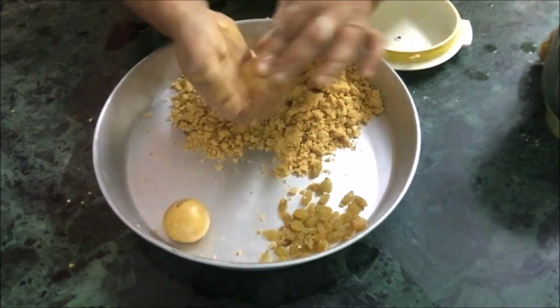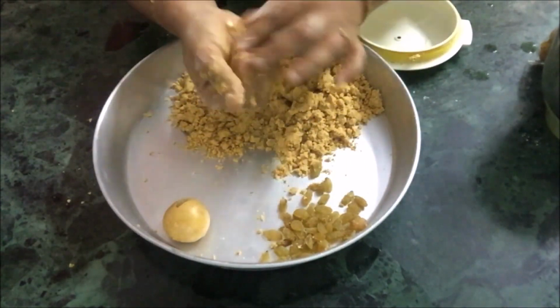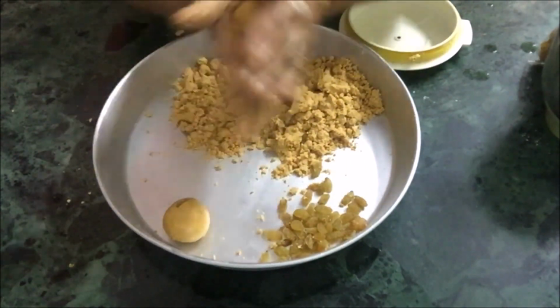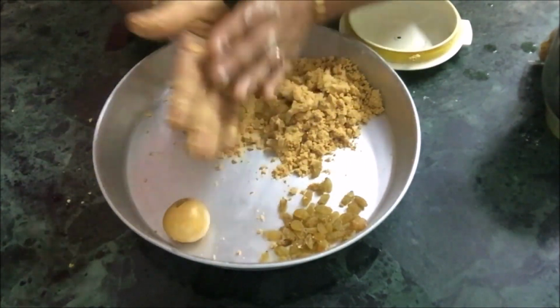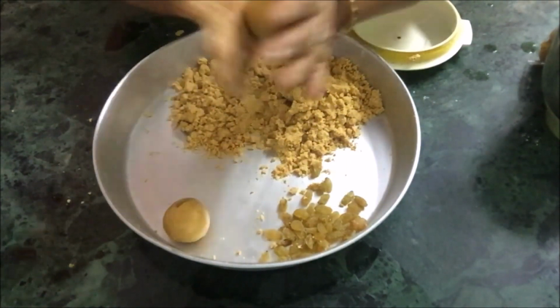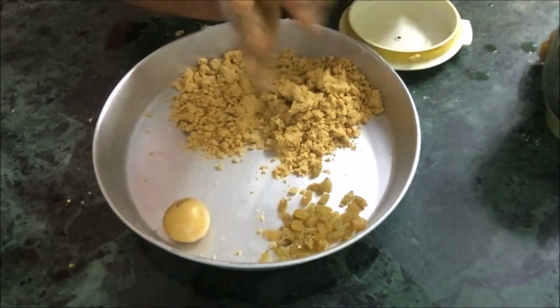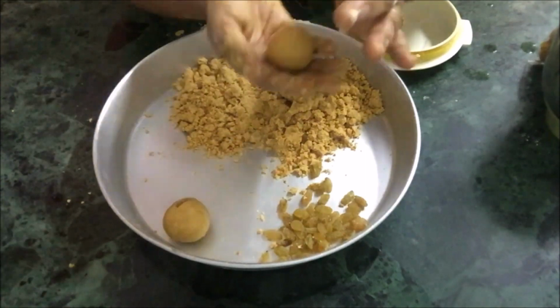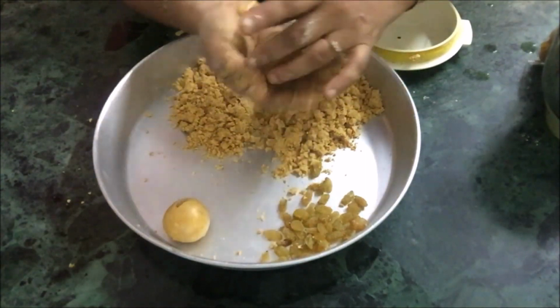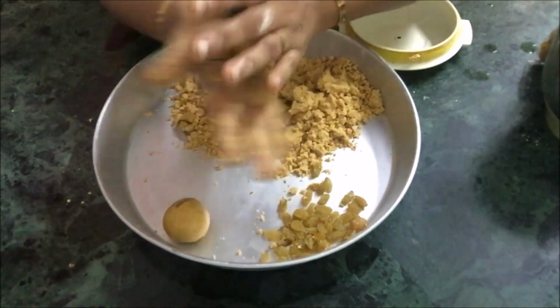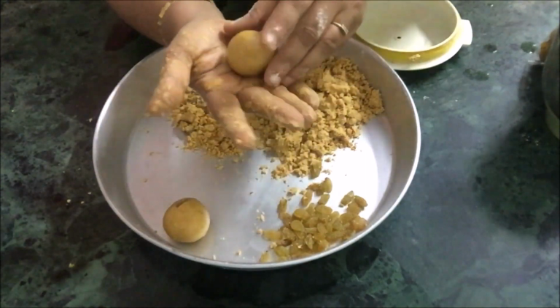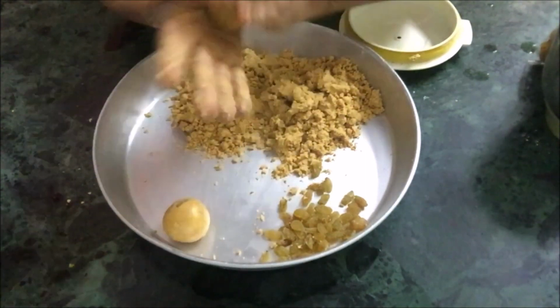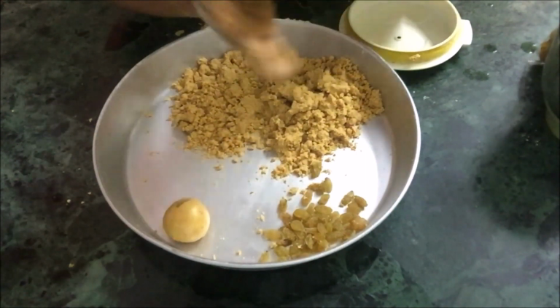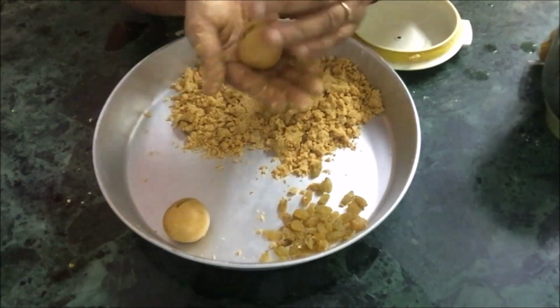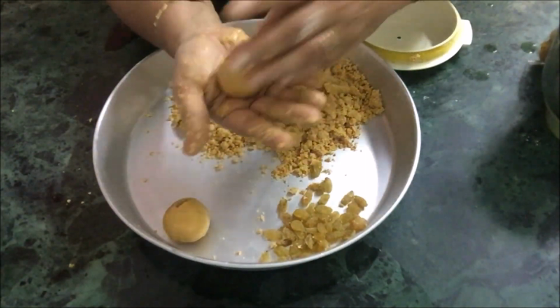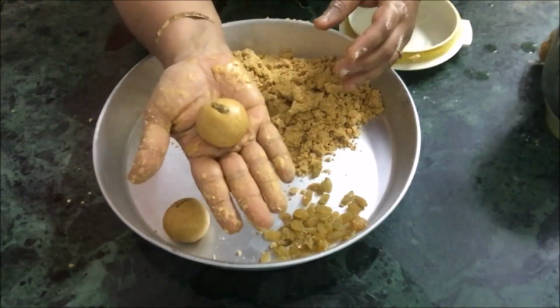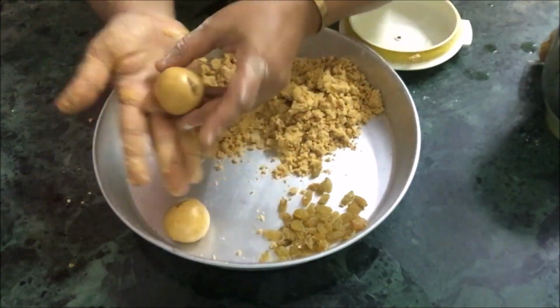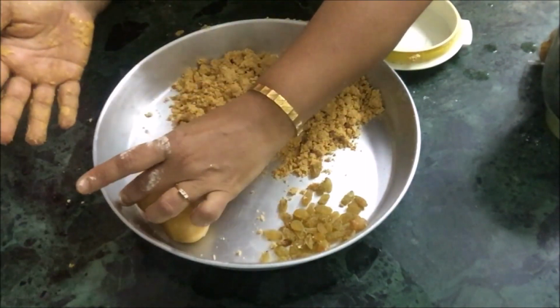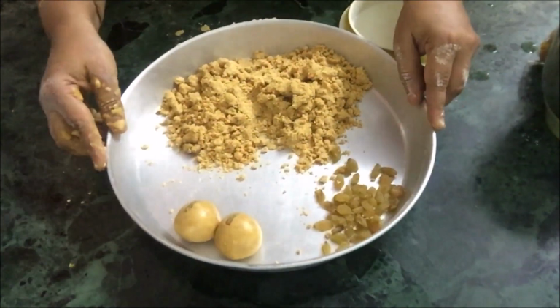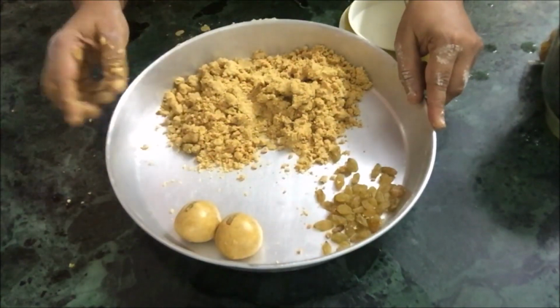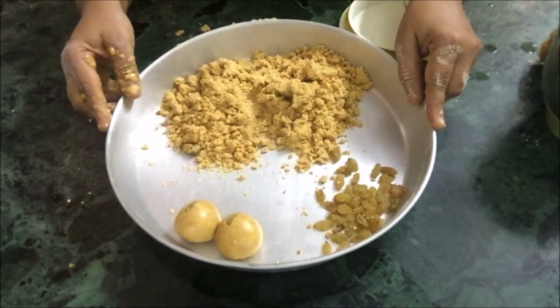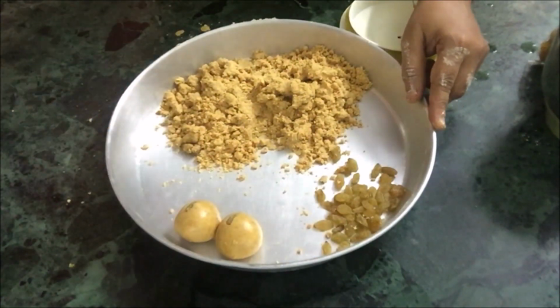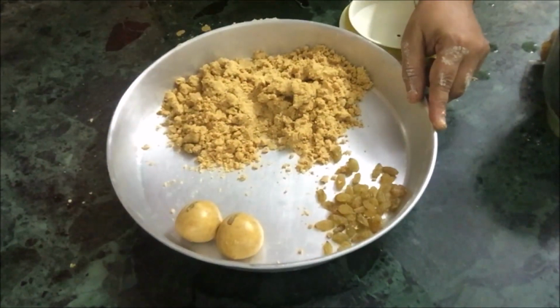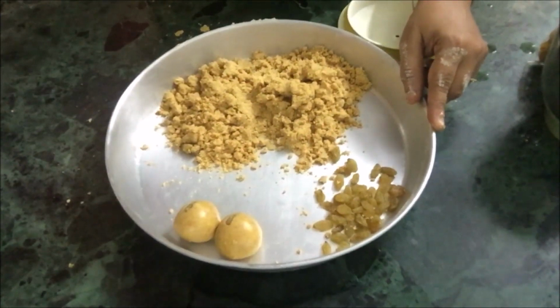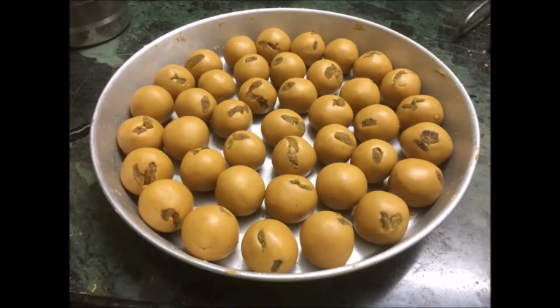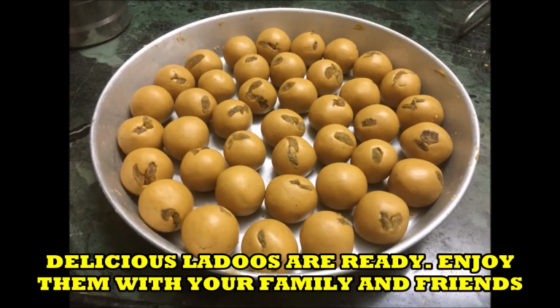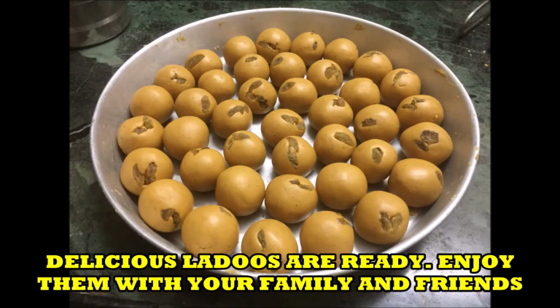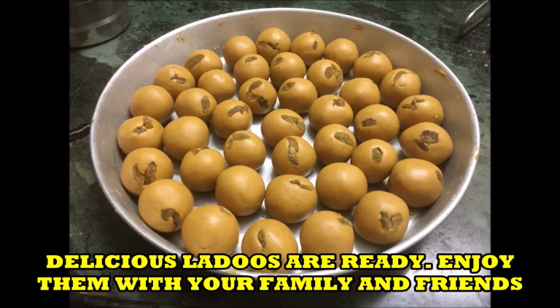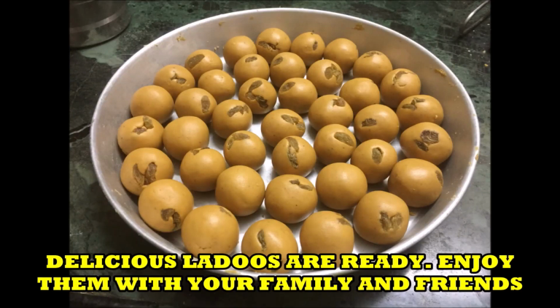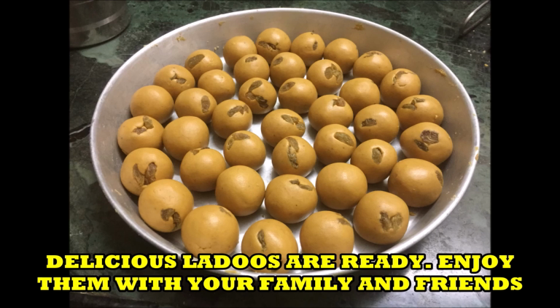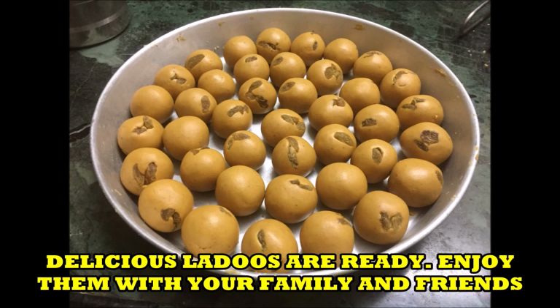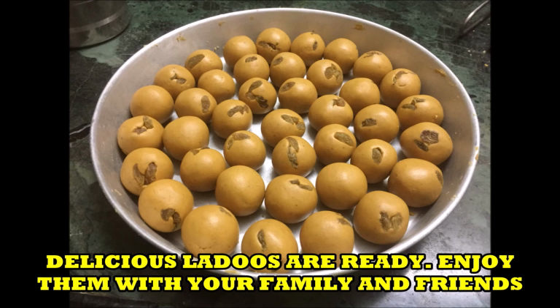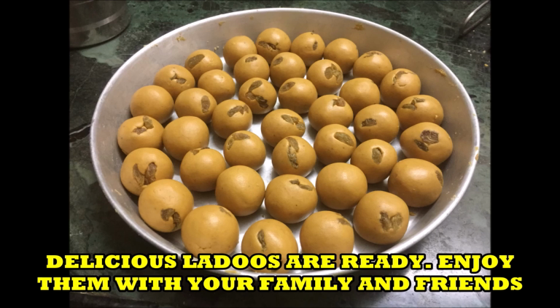This is how I am binding the laddus — just roll them in your hand. Take a small quantity of the mixture and roll it in your hand. See, nice and tasty laddus are ready. Enjoy them with your friends!